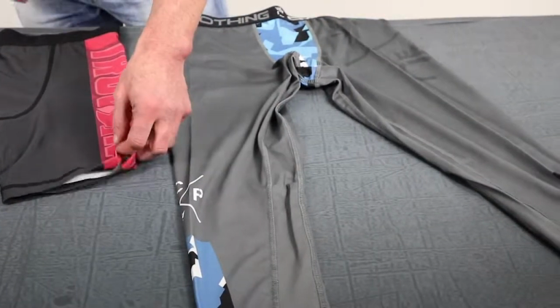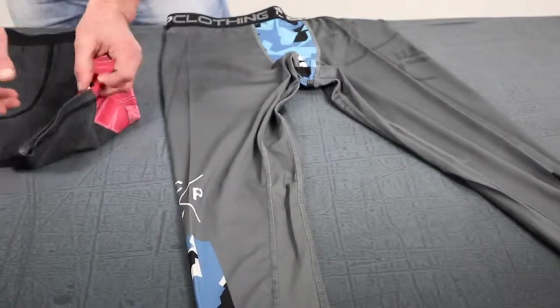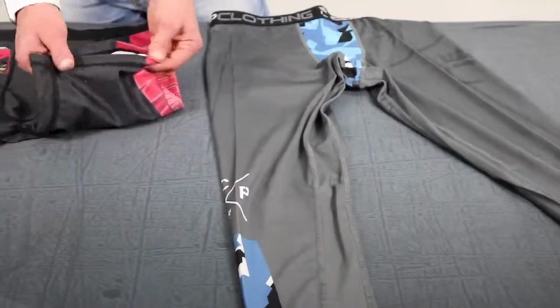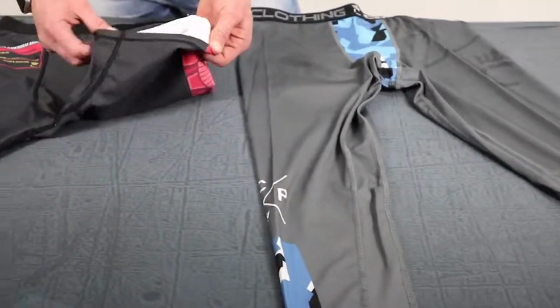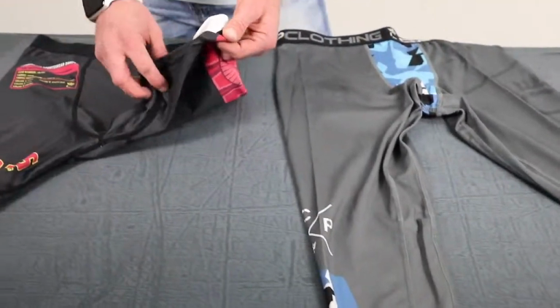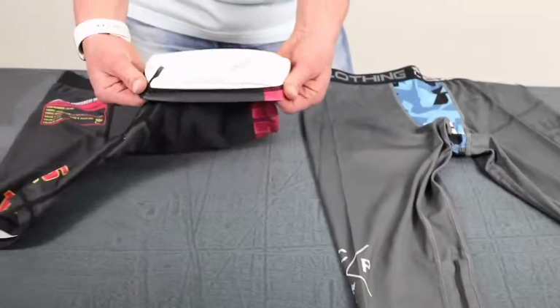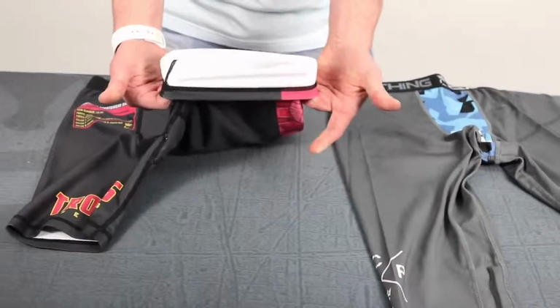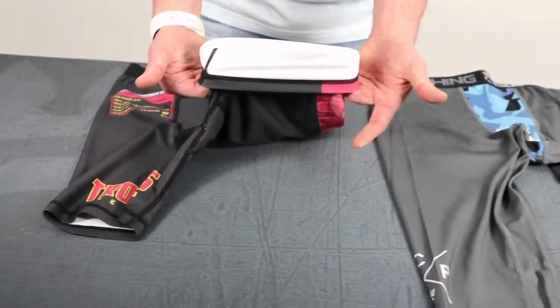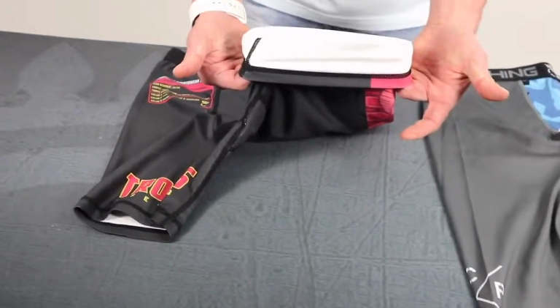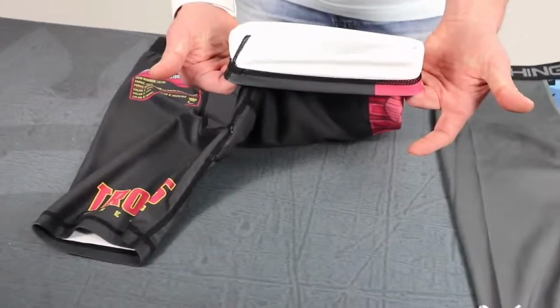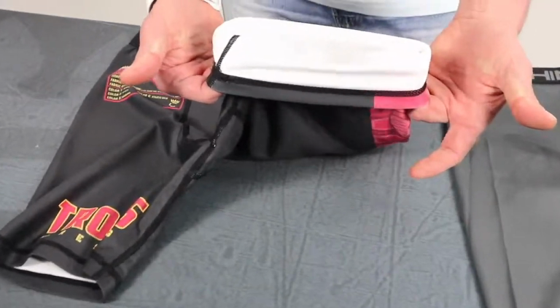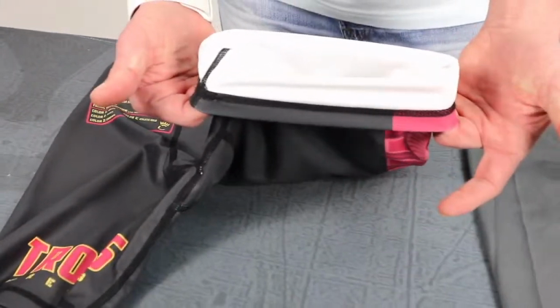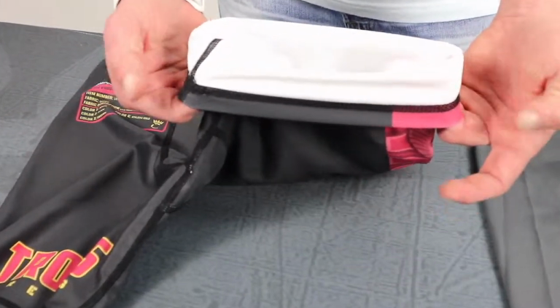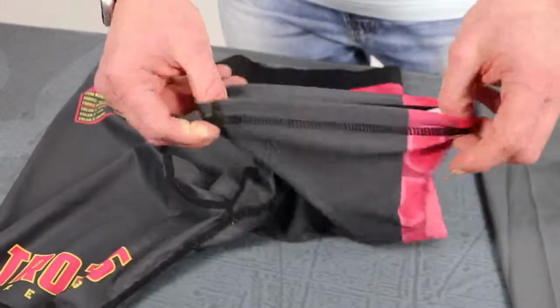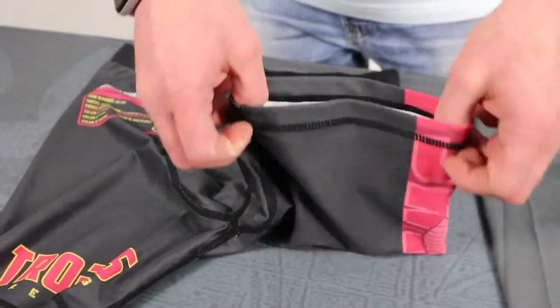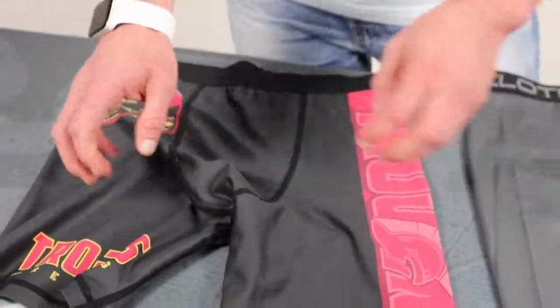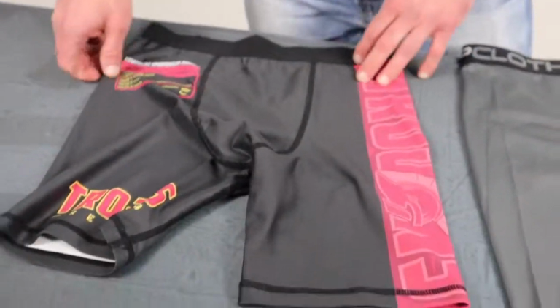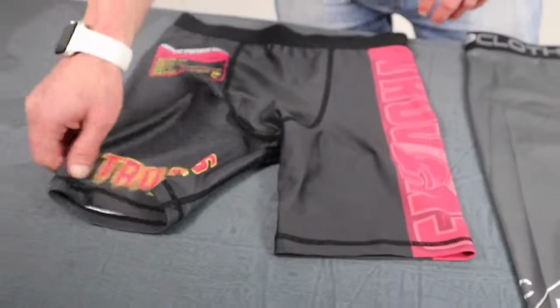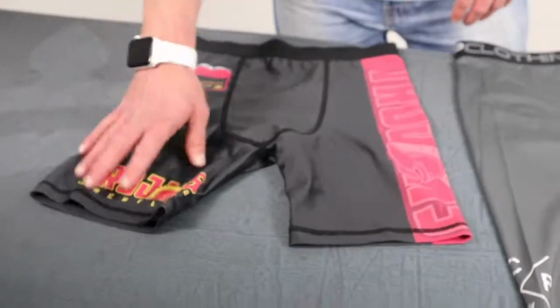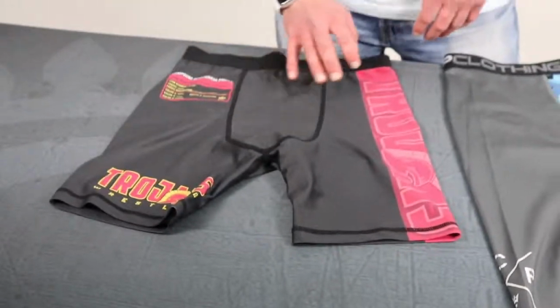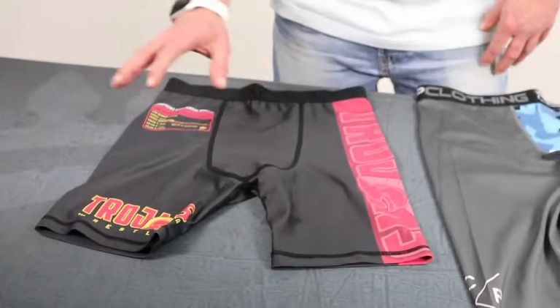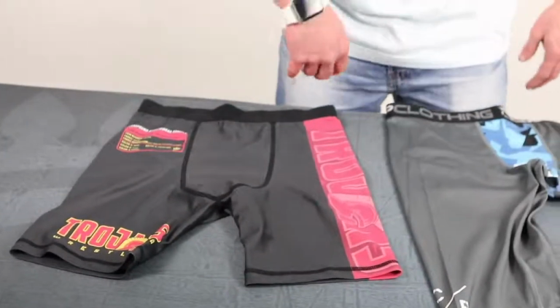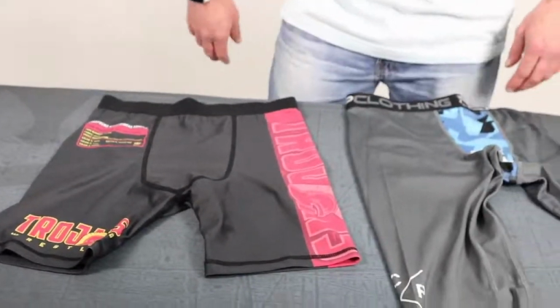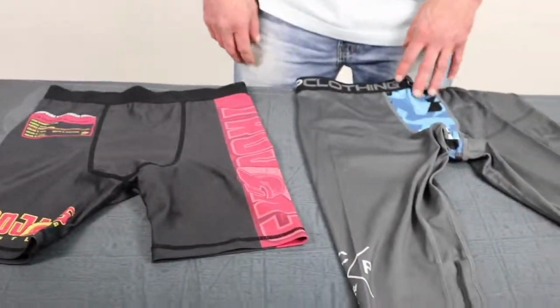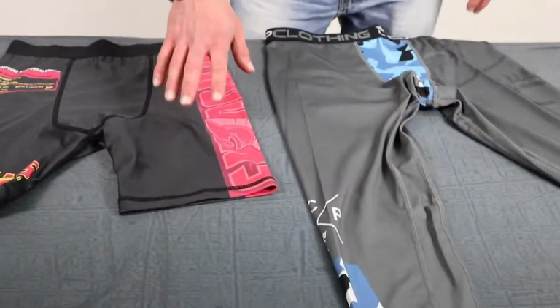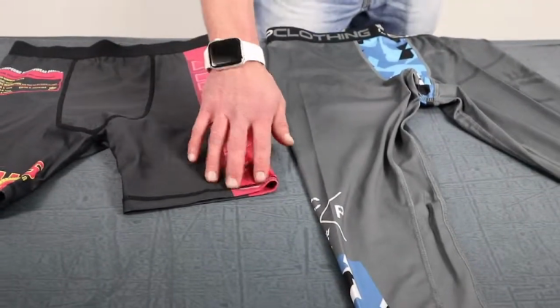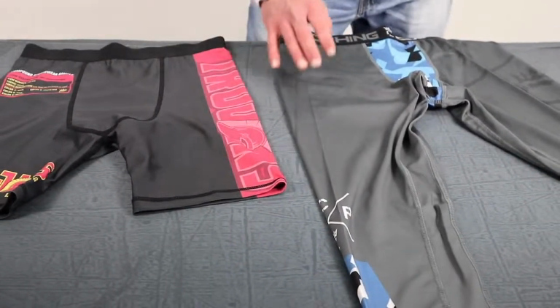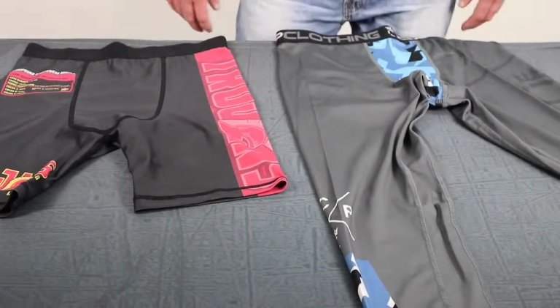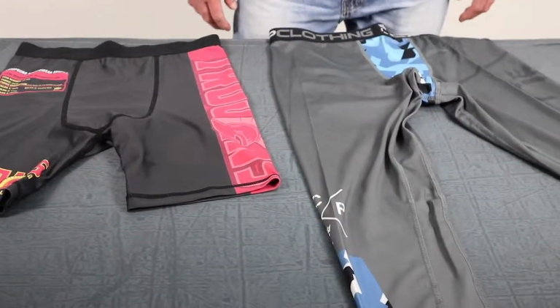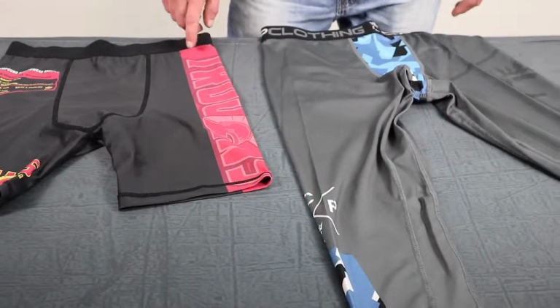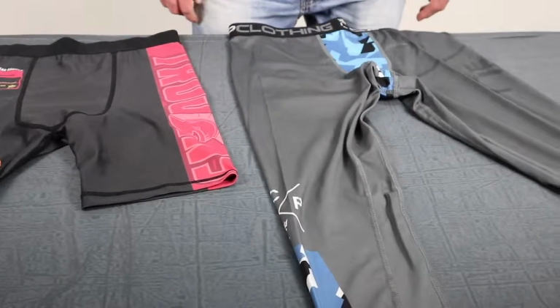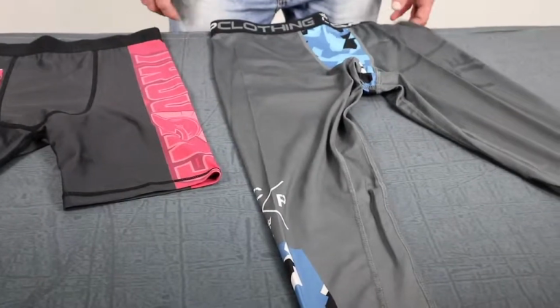We do not have the silicone band in the legs like we do on our singlets with our compression tights. We can put it in there, but the majority of our clientele likes it with just a regular fit on the legs.